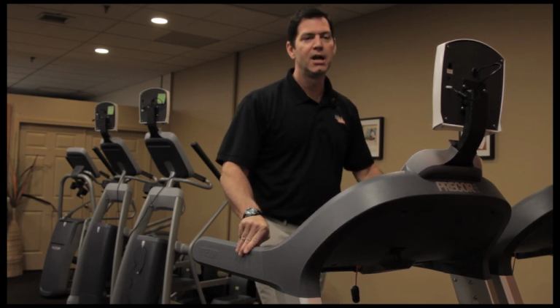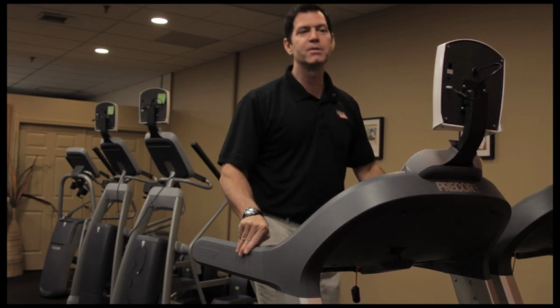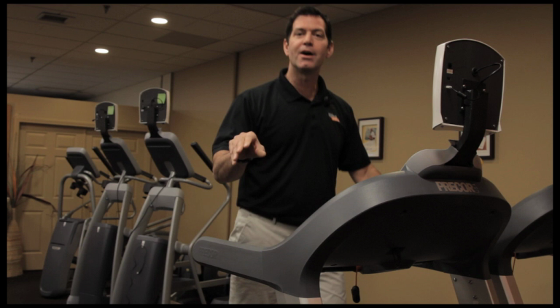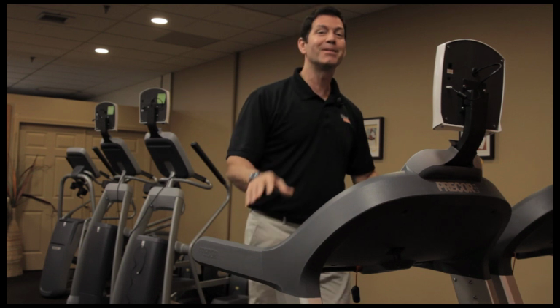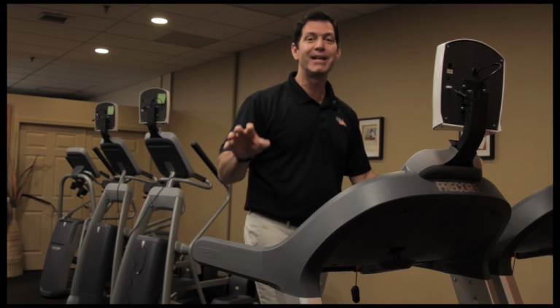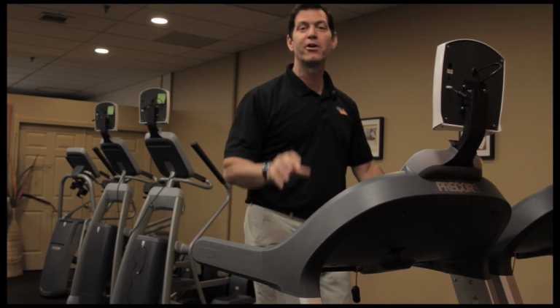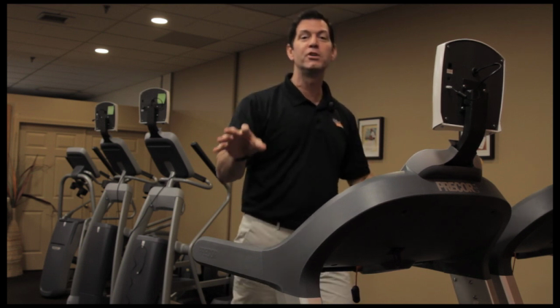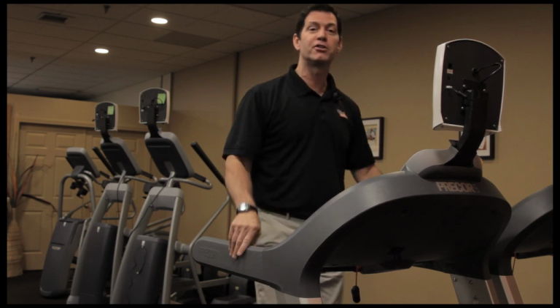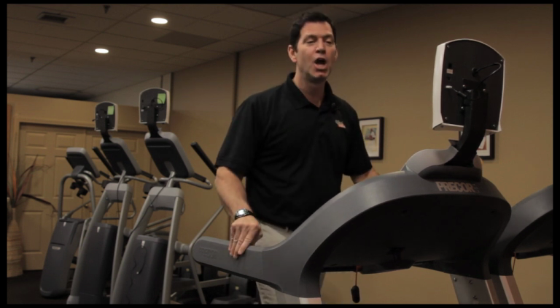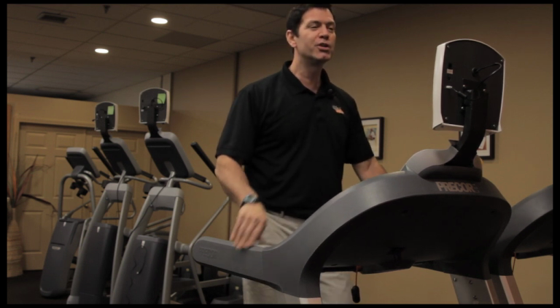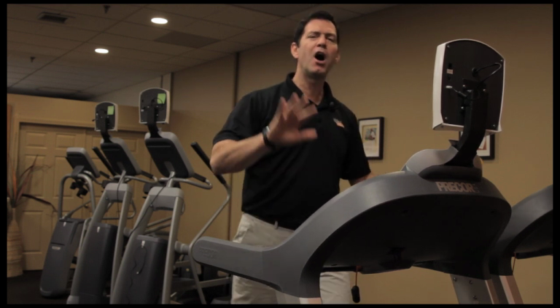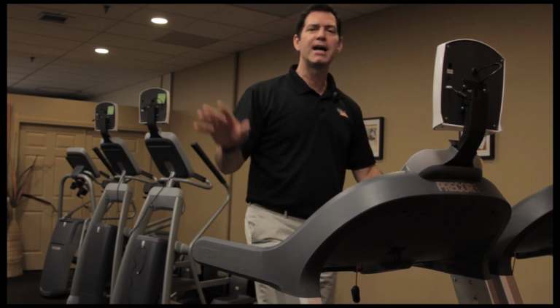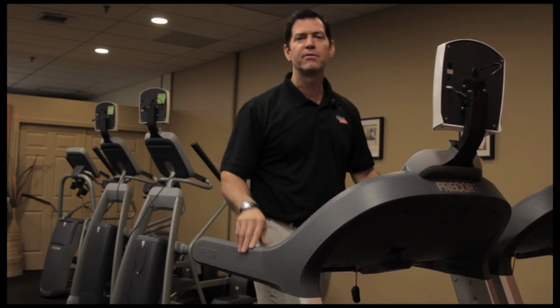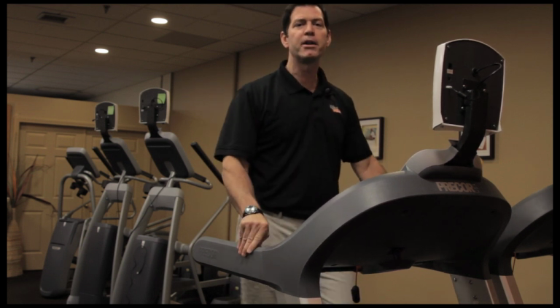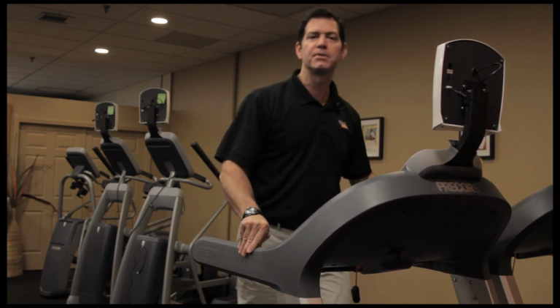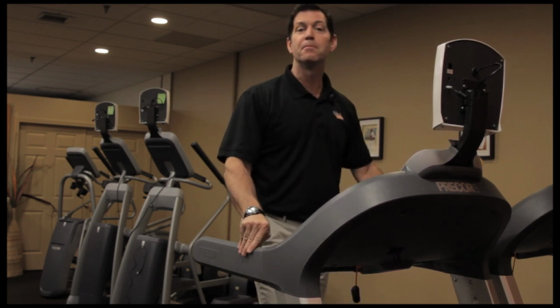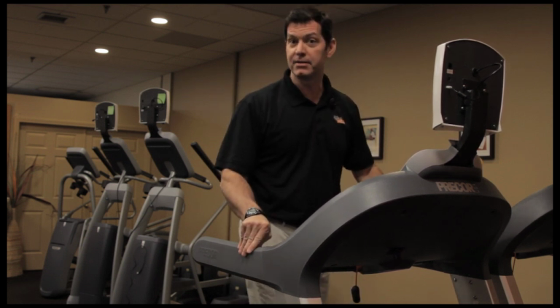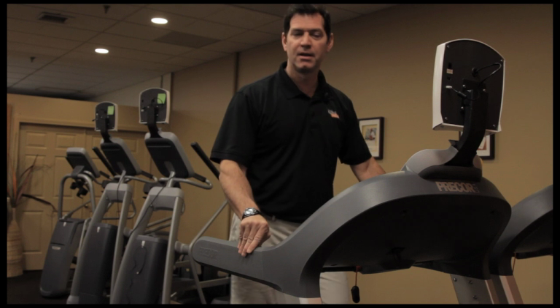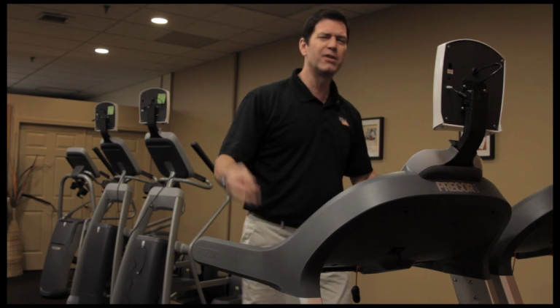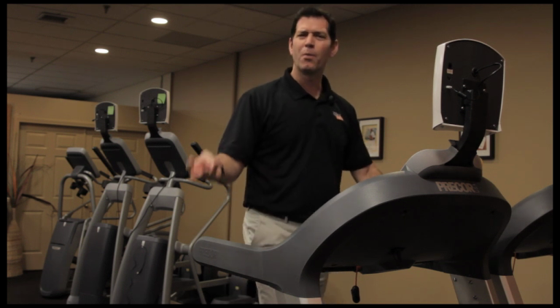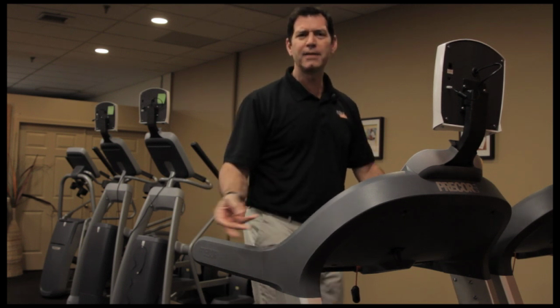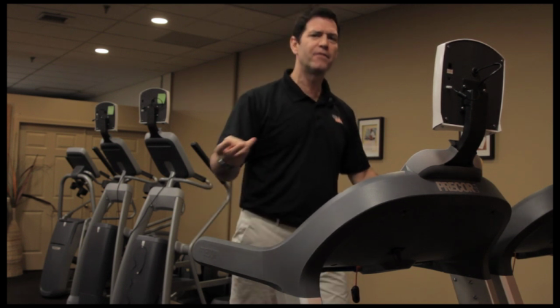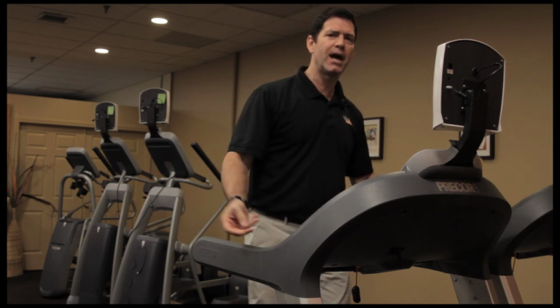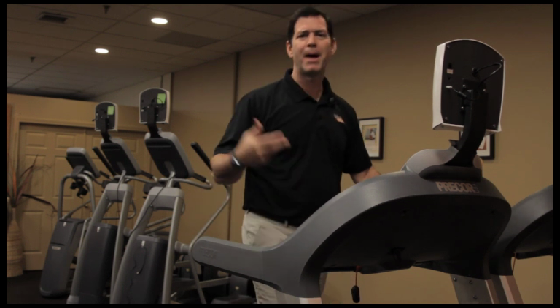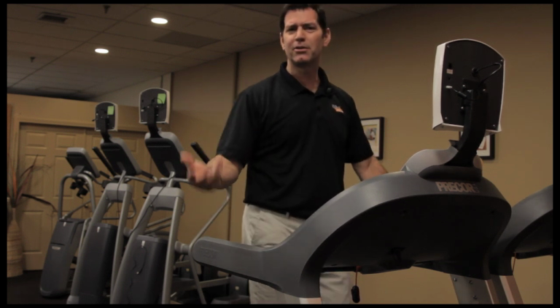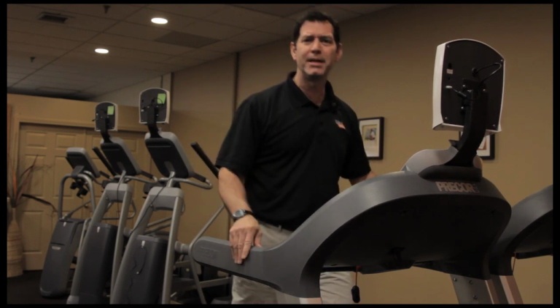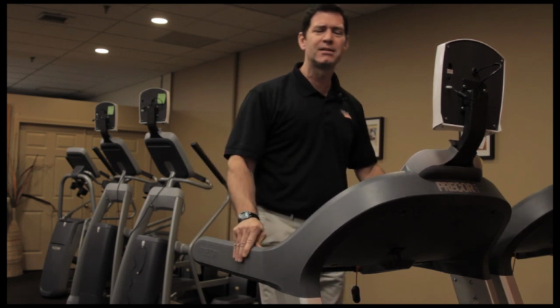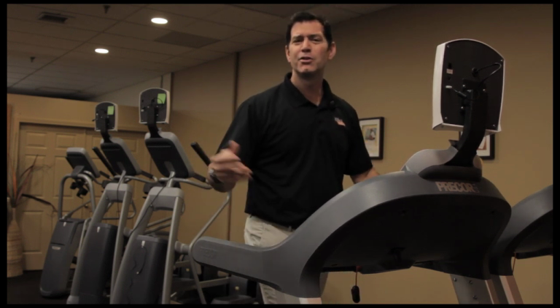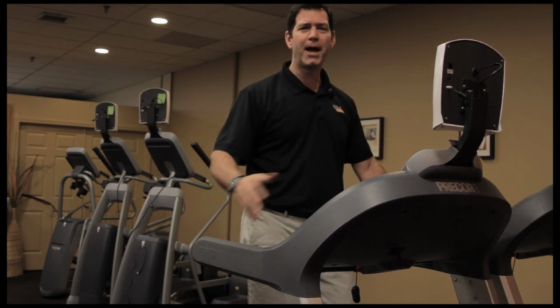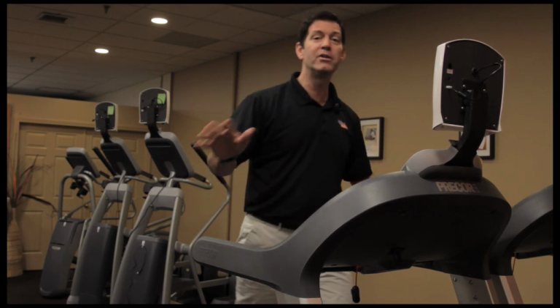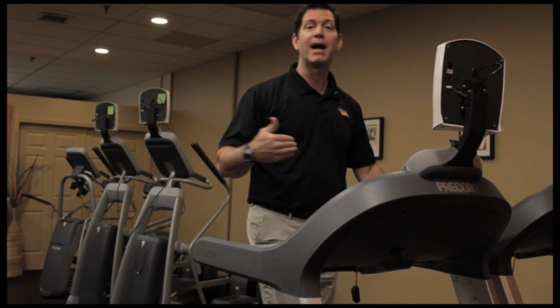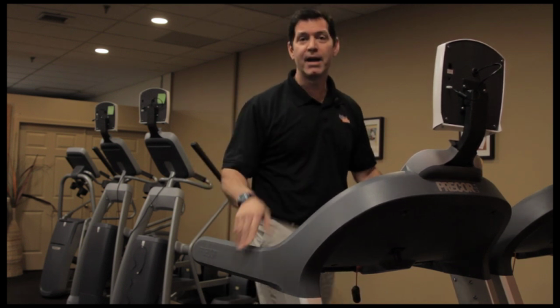I was involved in some of the latest and greatest research using all kinds of different body composition methods: underwater weighing, skin fold calipers, bioelectrical impedance, TOBEC — you name it, I've done it.